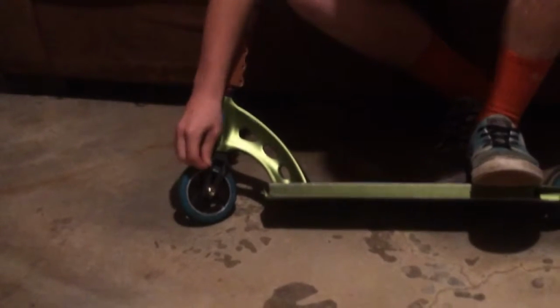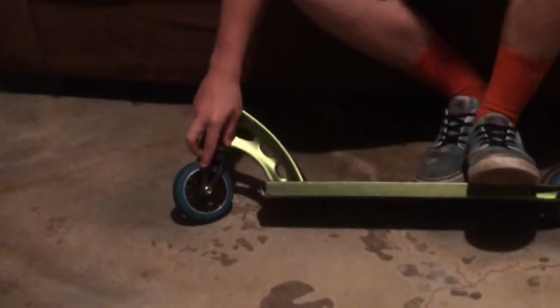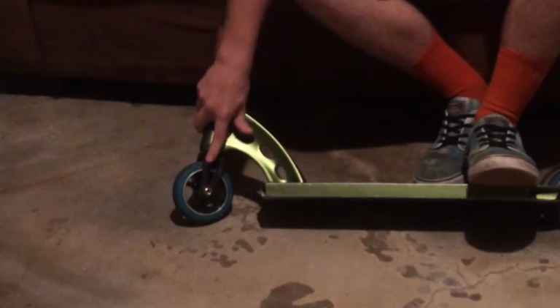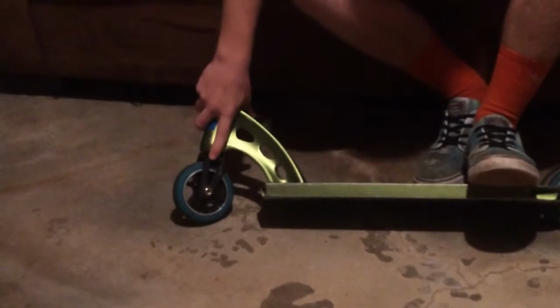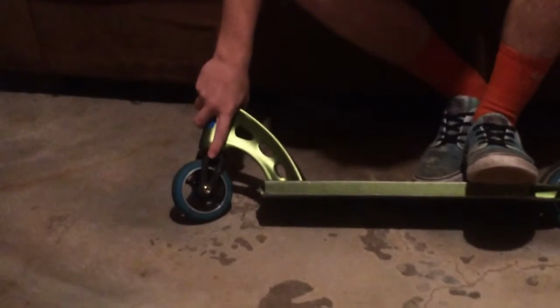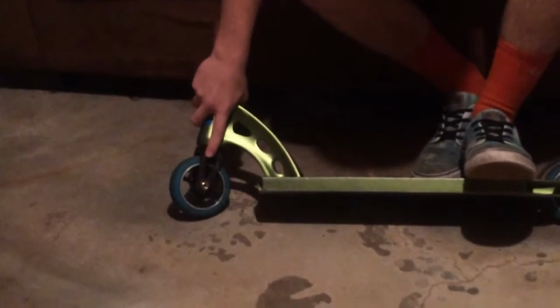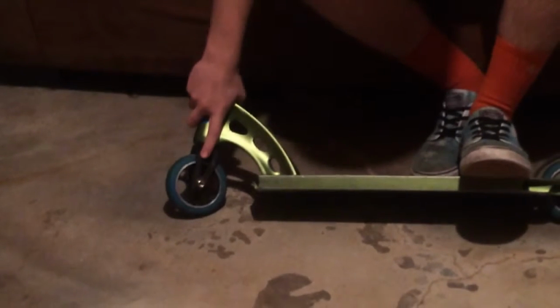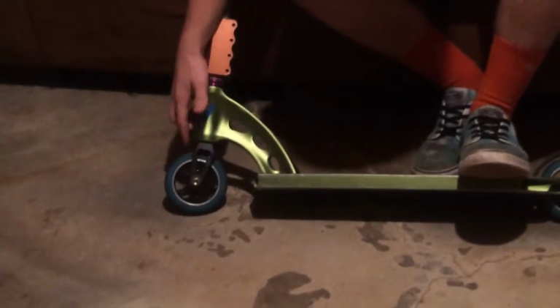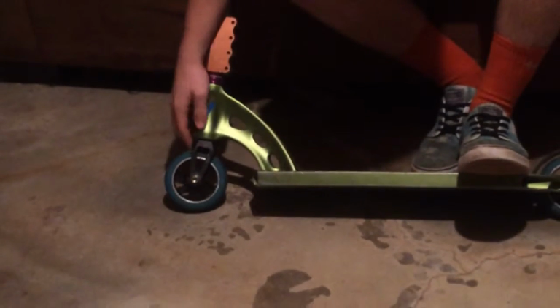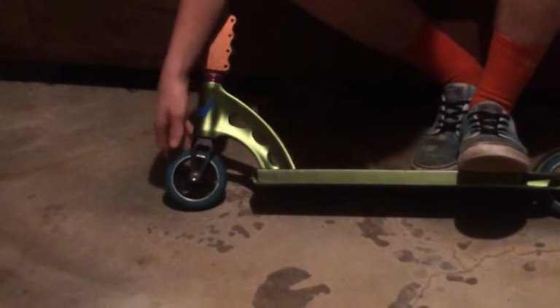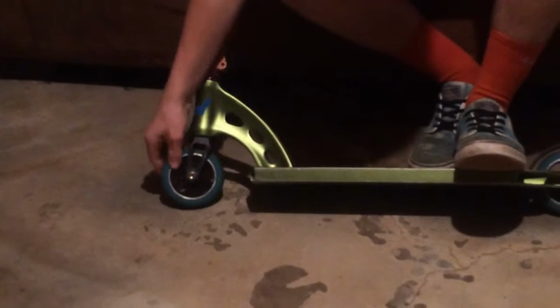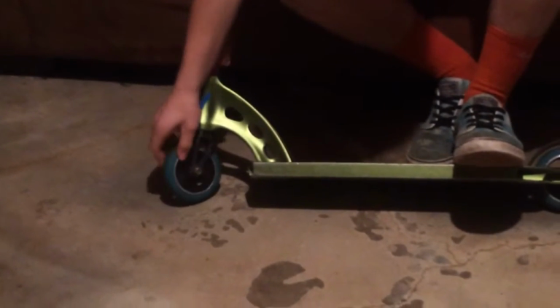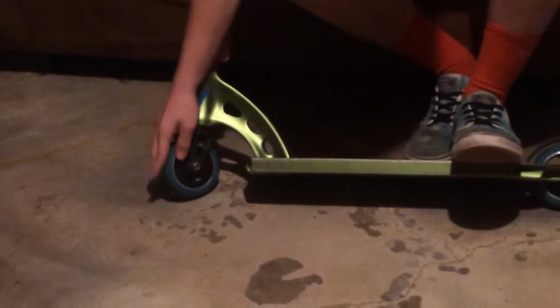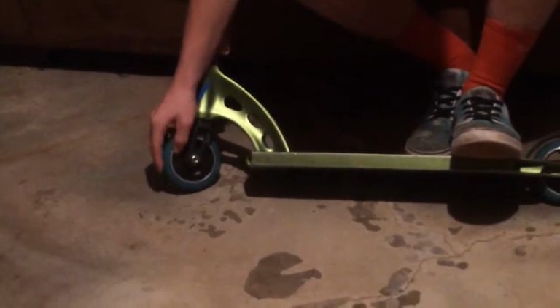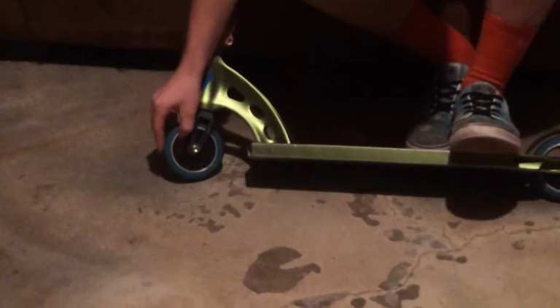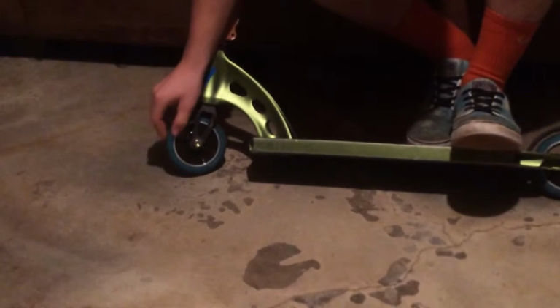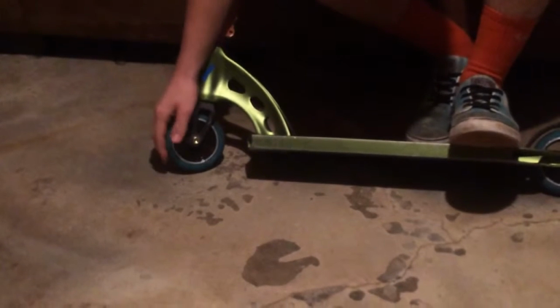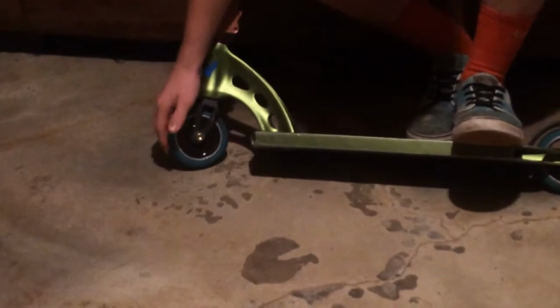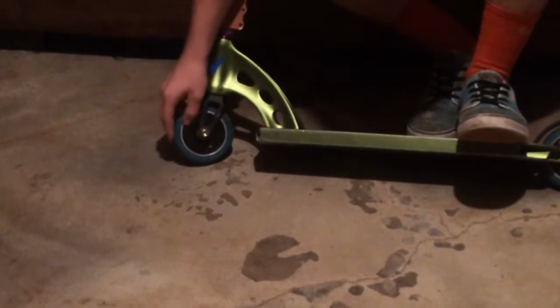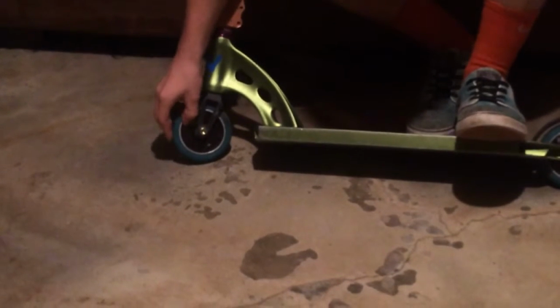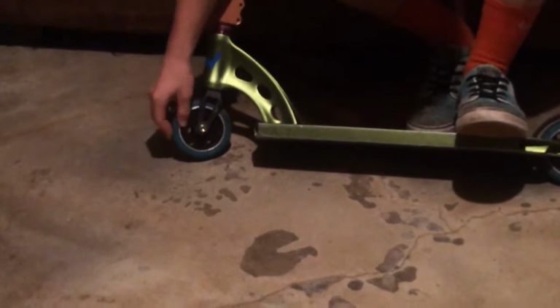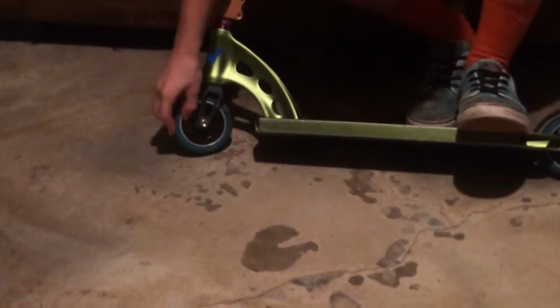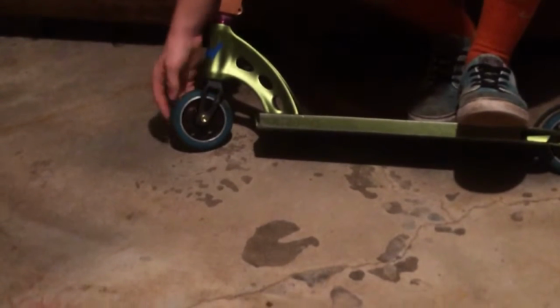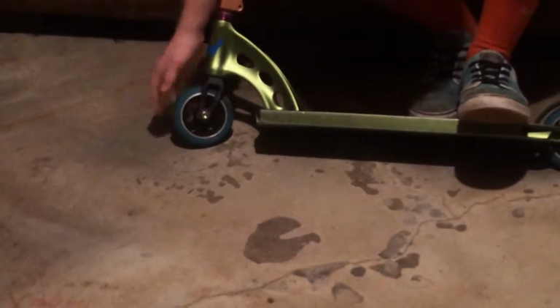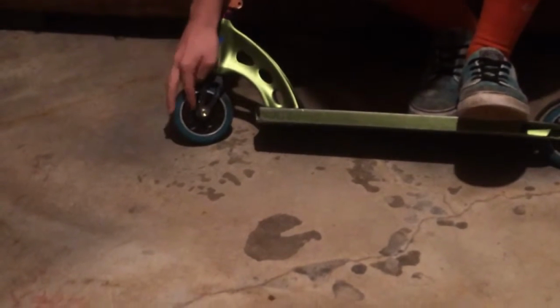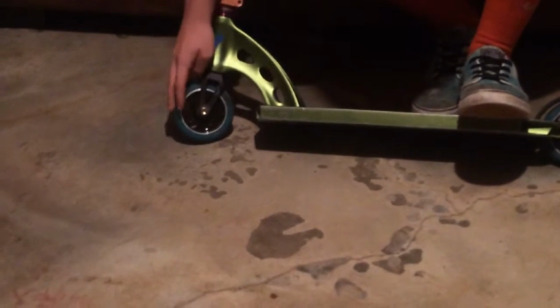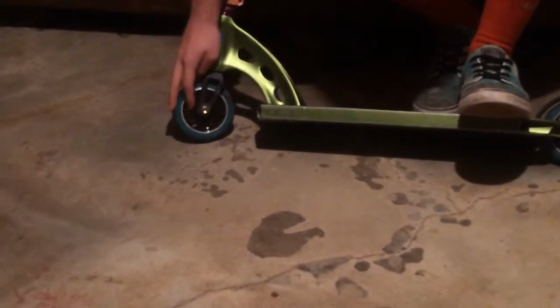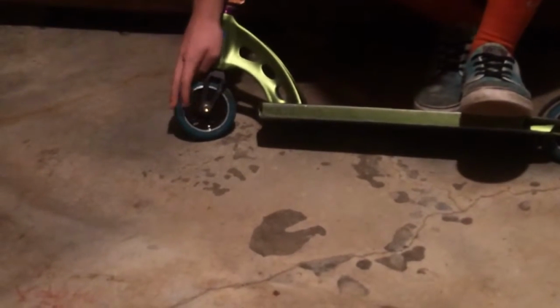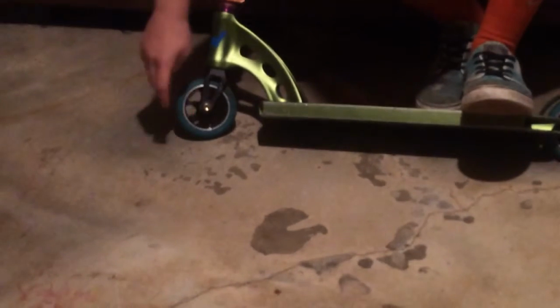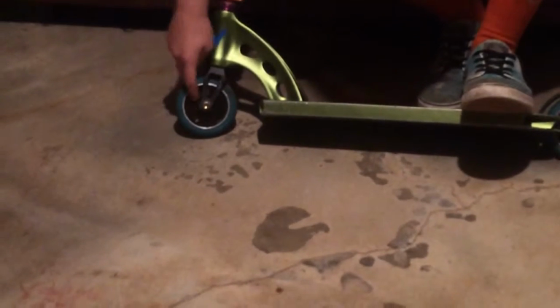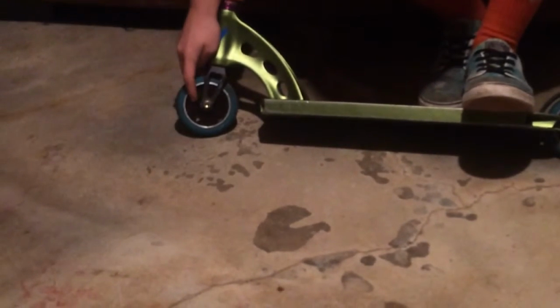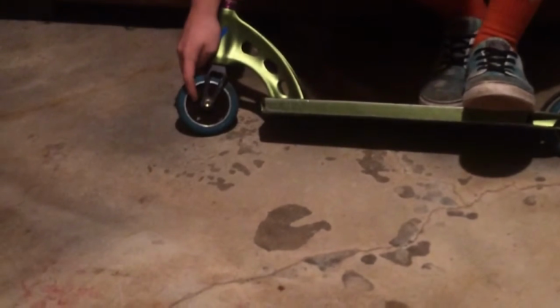Ethic Legion Forks in black, pretty nice. Flavor Awakening Wheel with Reds Bones bearings.